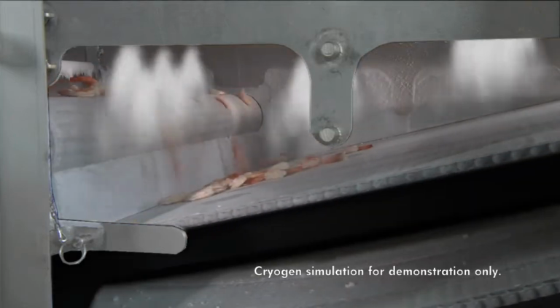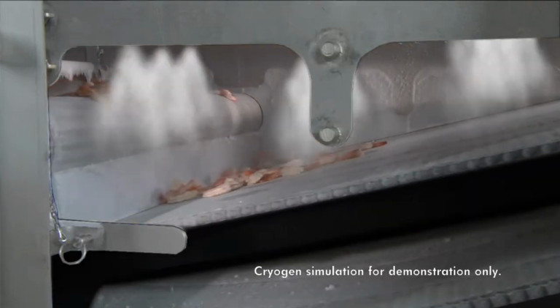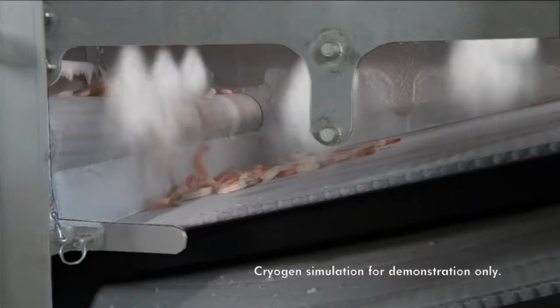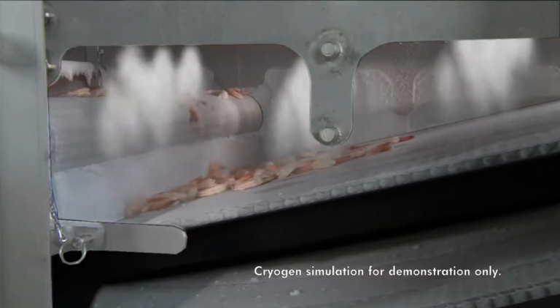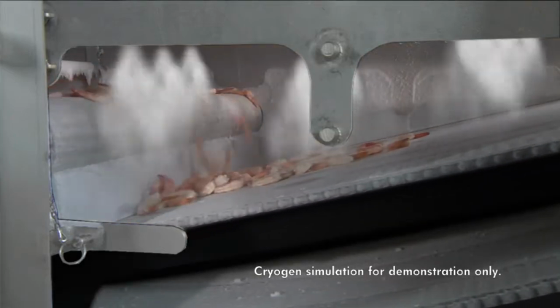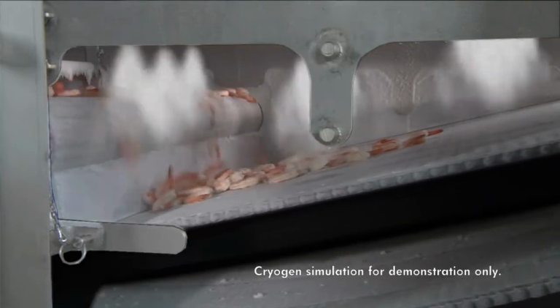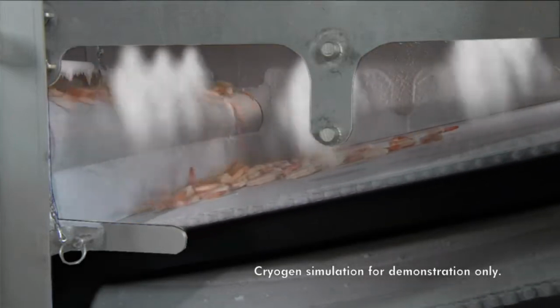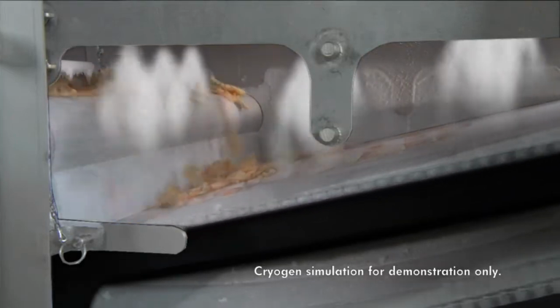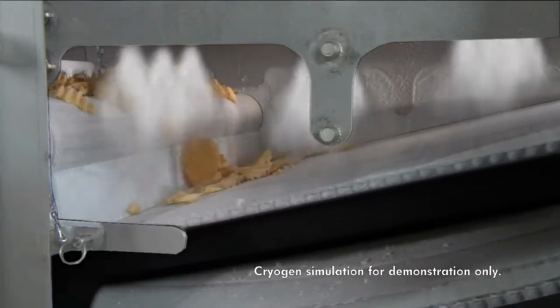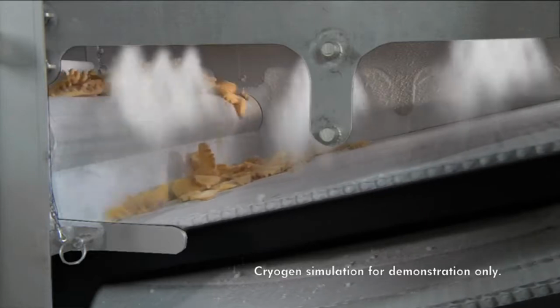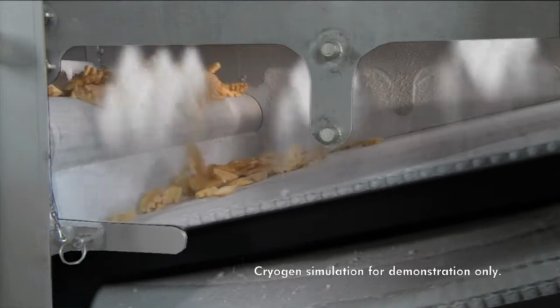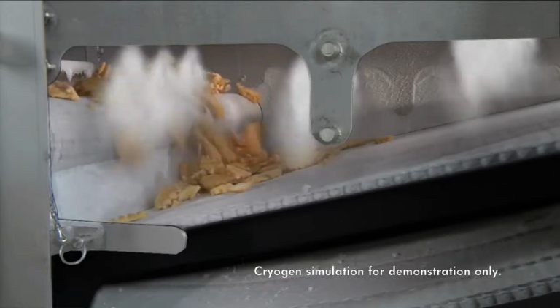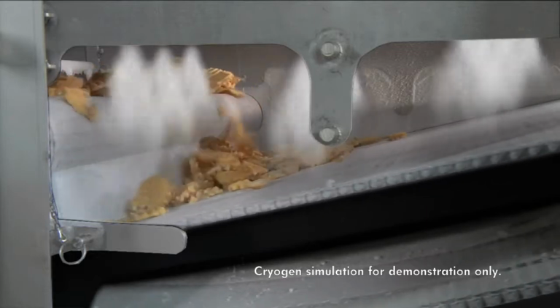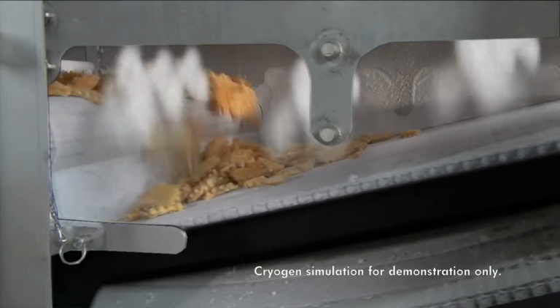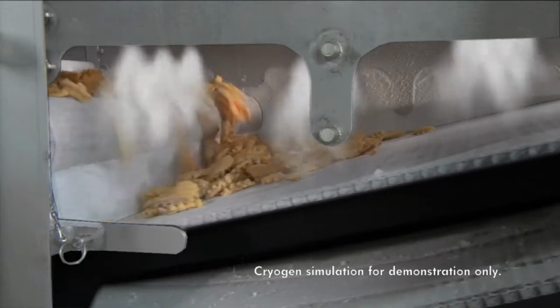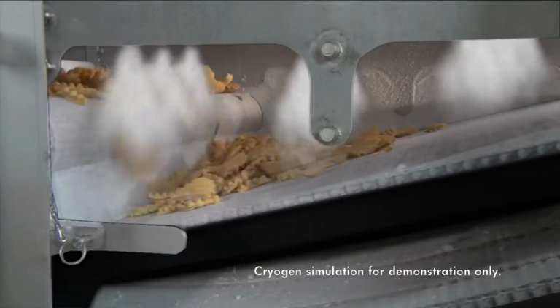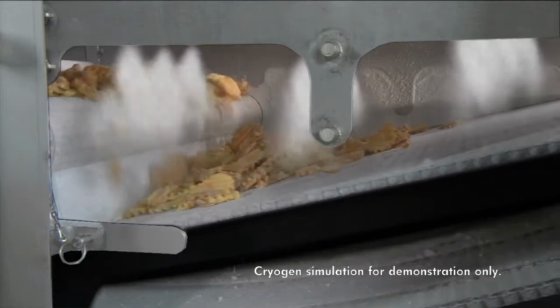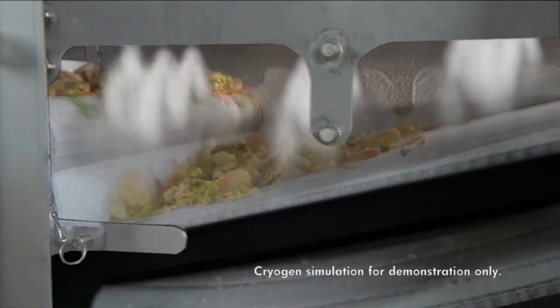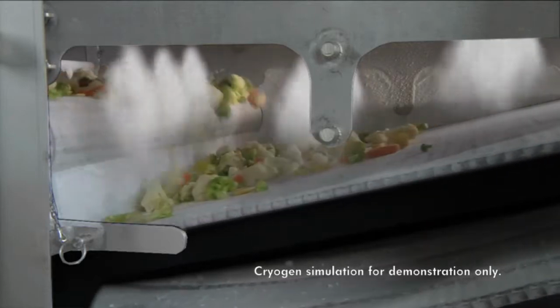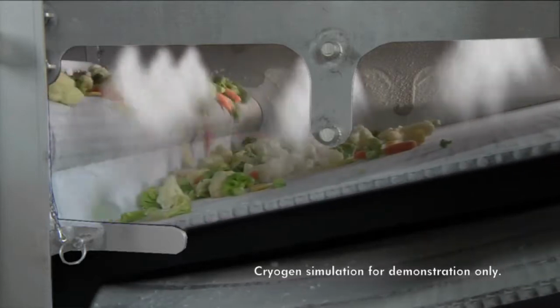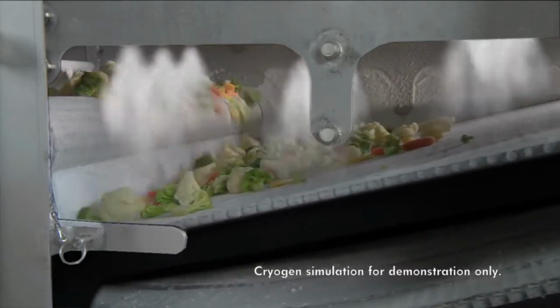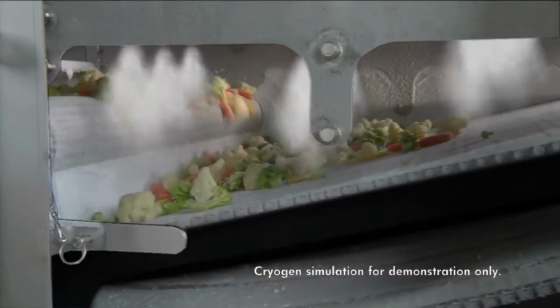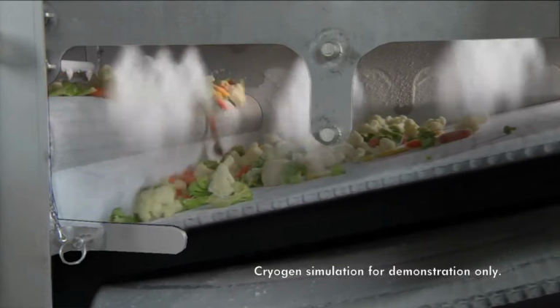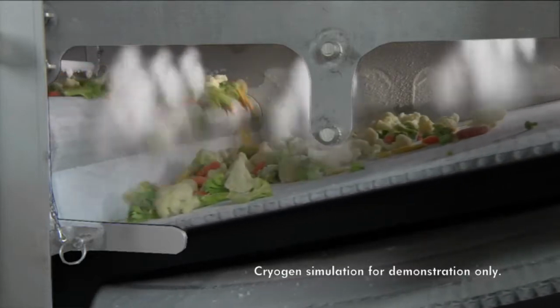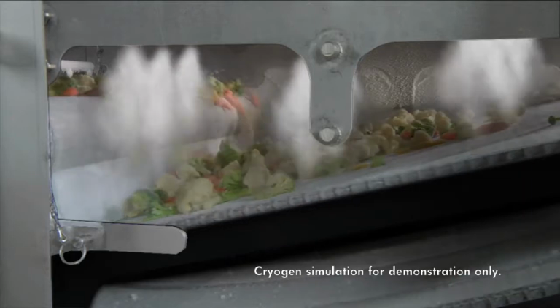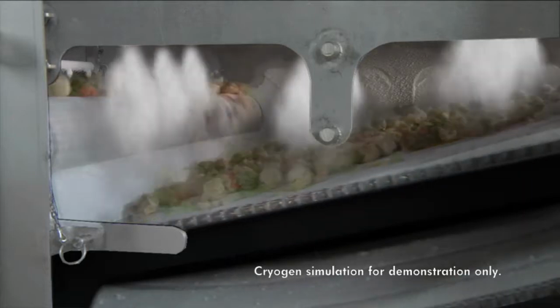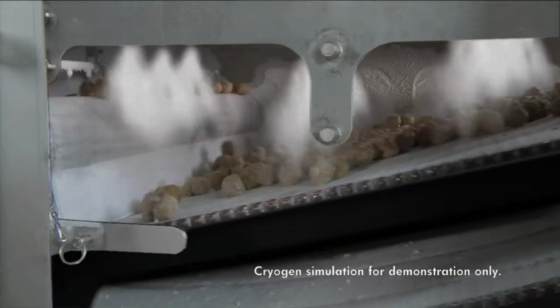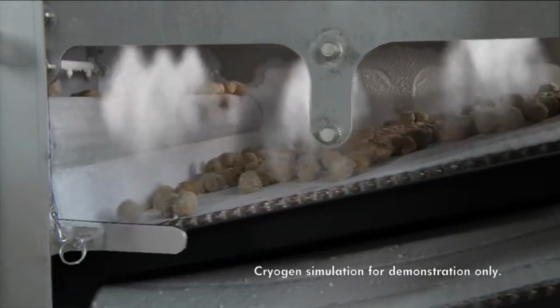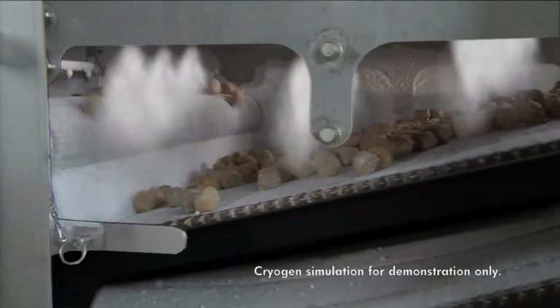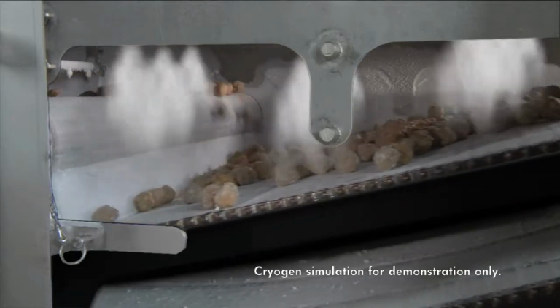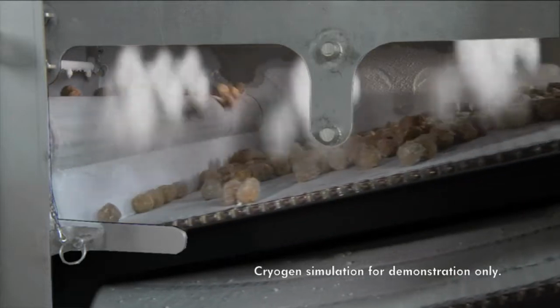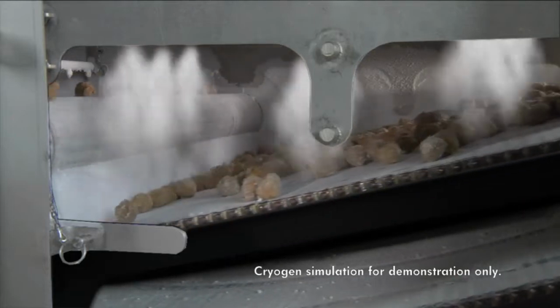These design enhancements were developed by Praxair technologists and engineers utilizing their experience in cryogenic freezing systems perfected over the past 40 years.